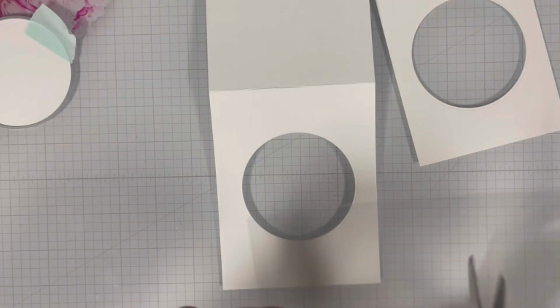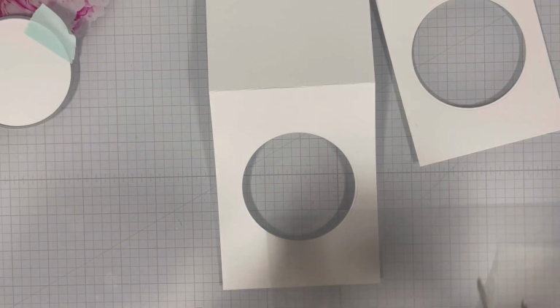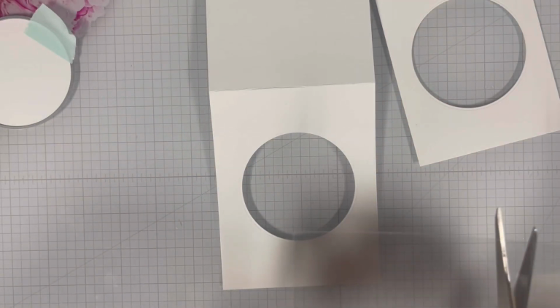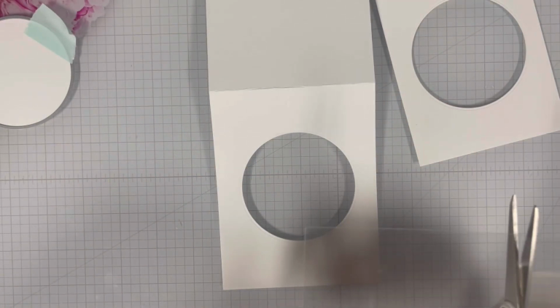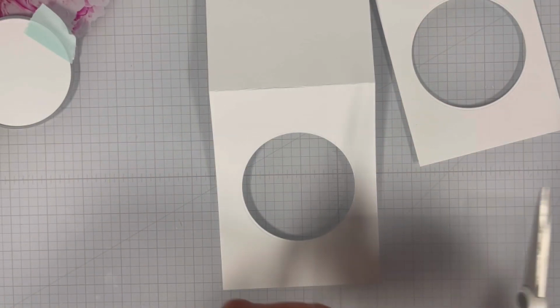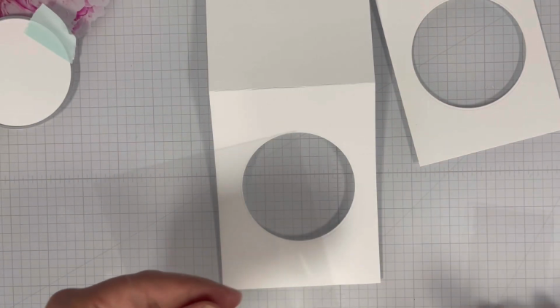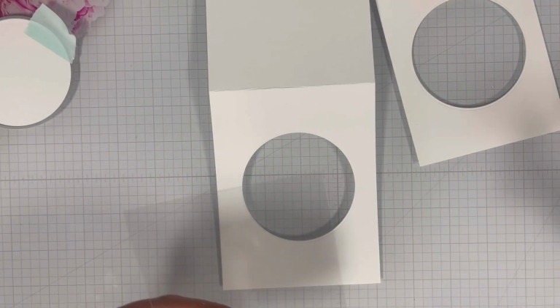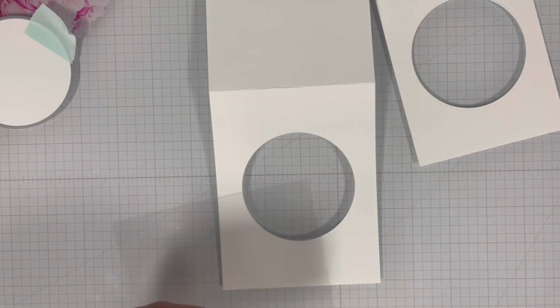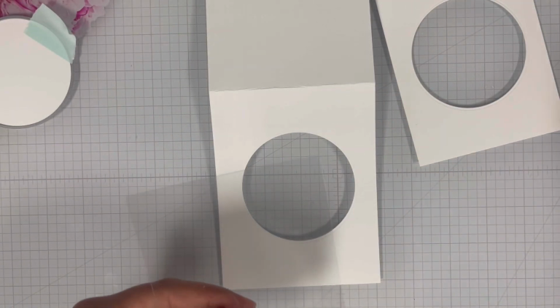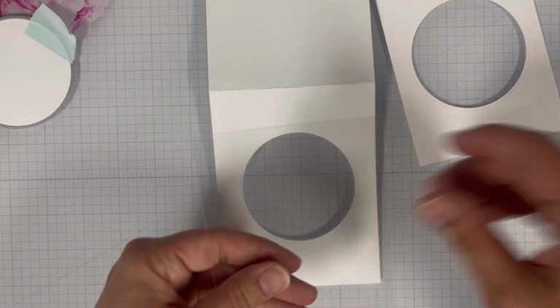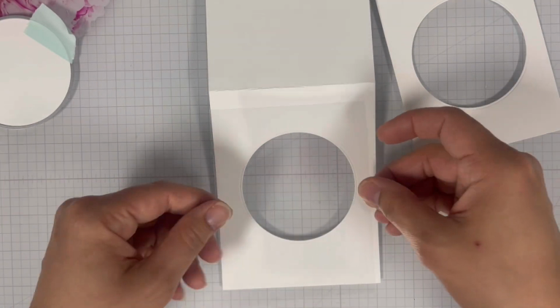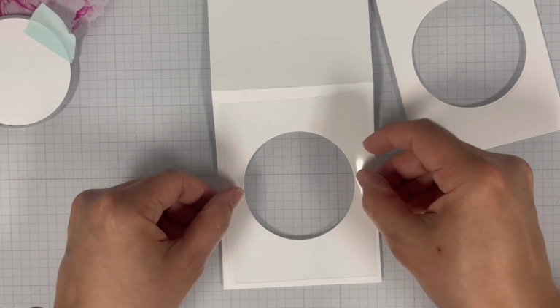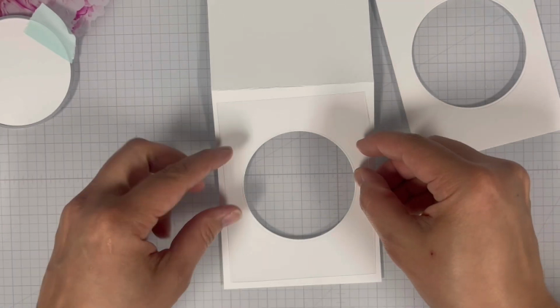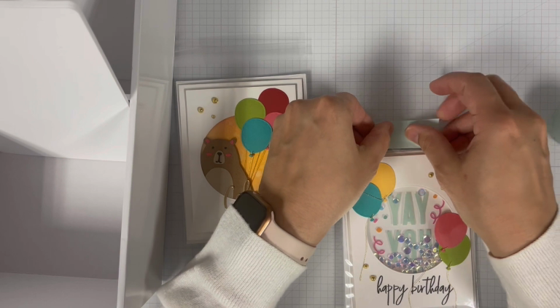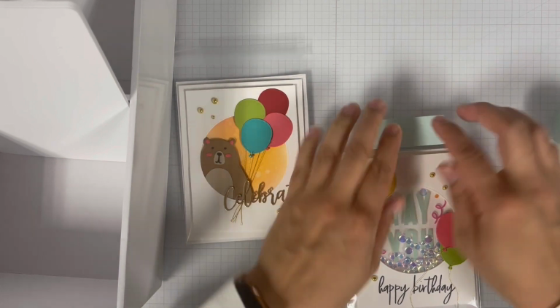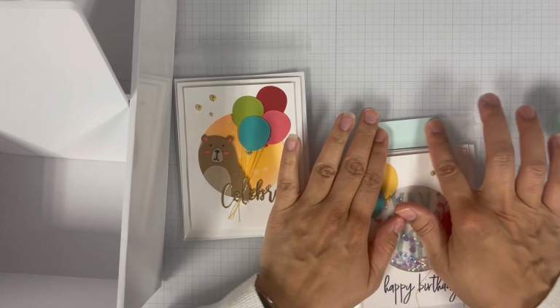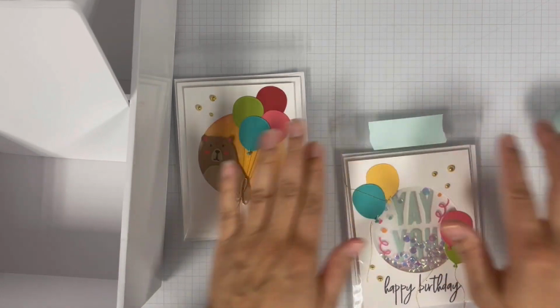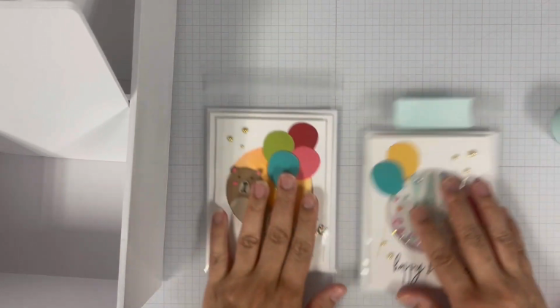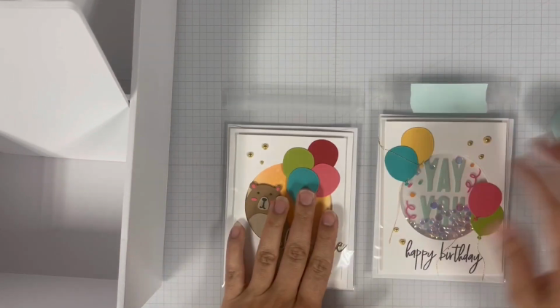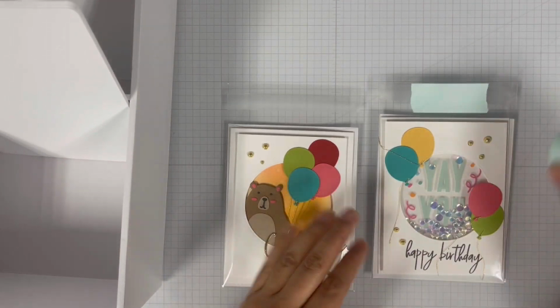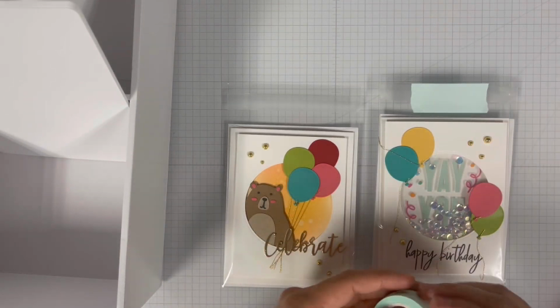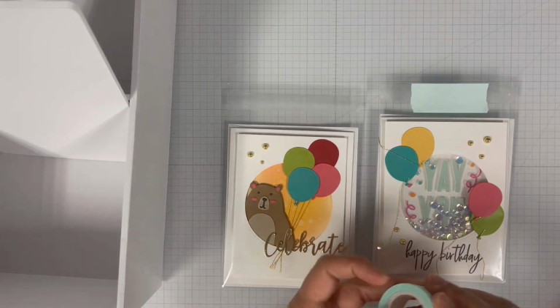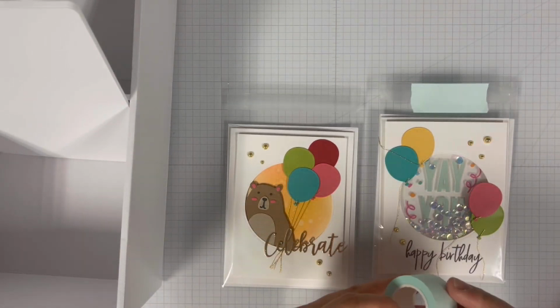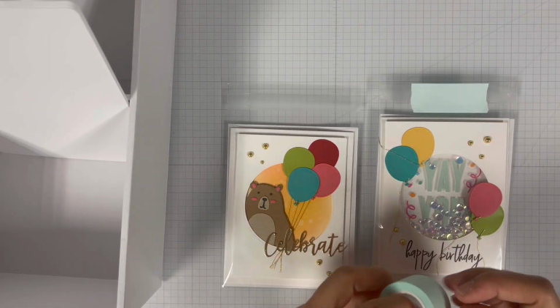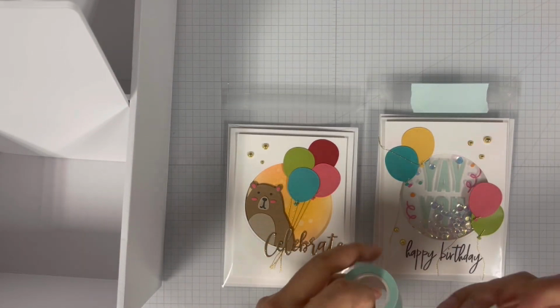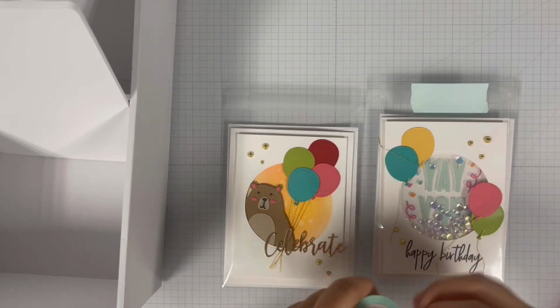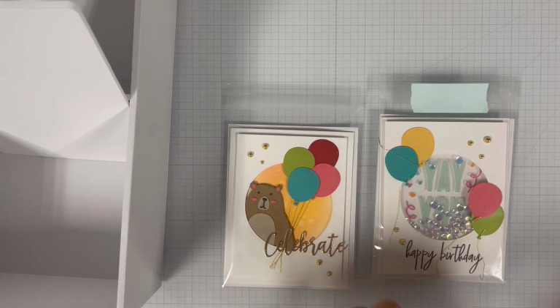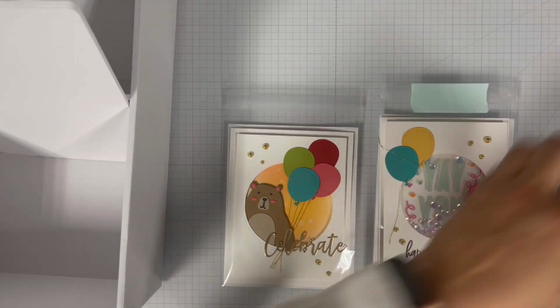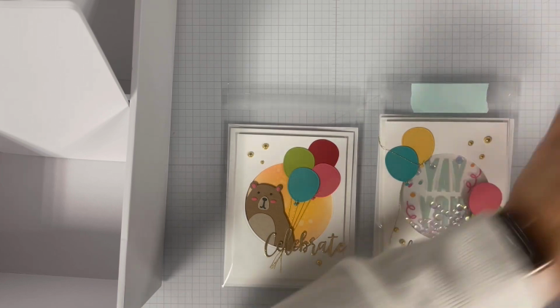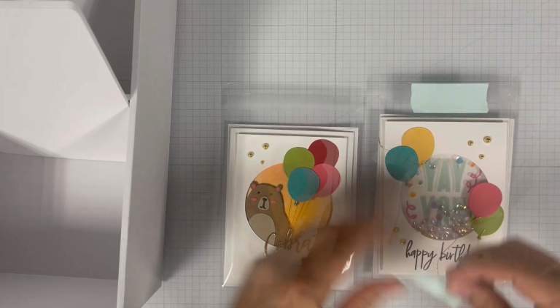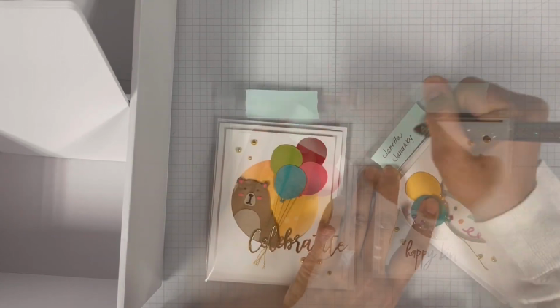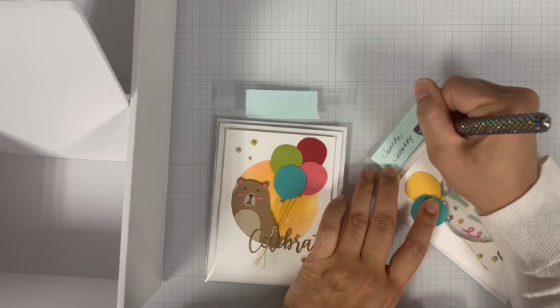Hello and welcome to Scrapbook.com. I am Marisha Dean and today I'm going to teach you how to create a see-through window shaker card. So let's get started.